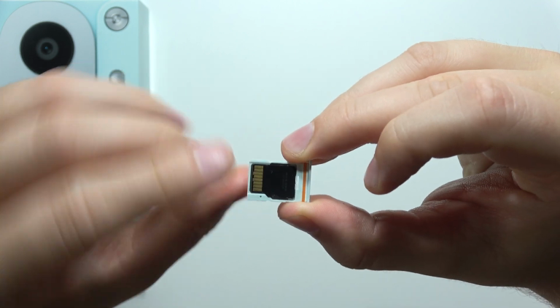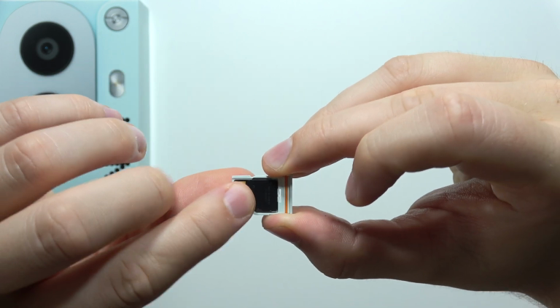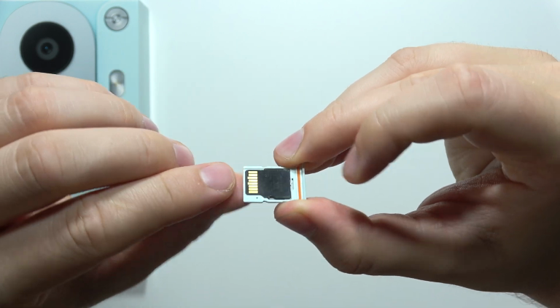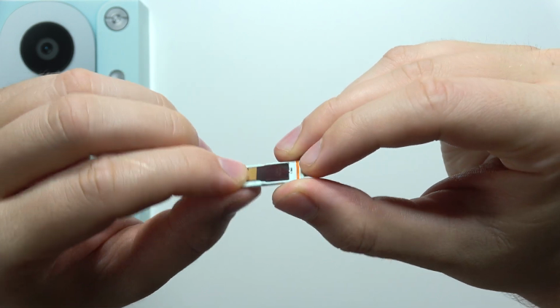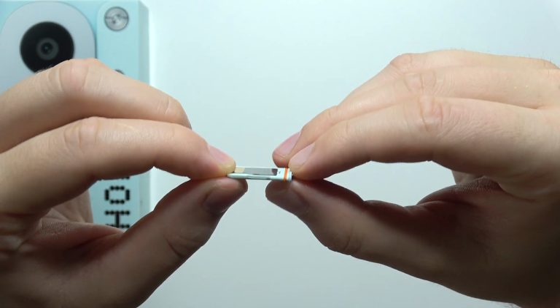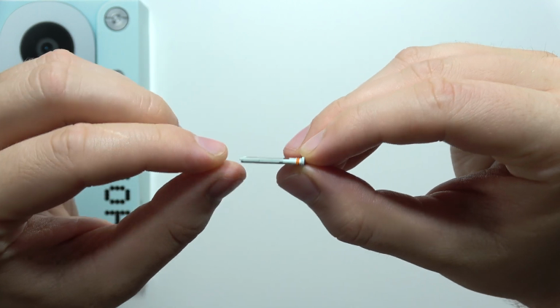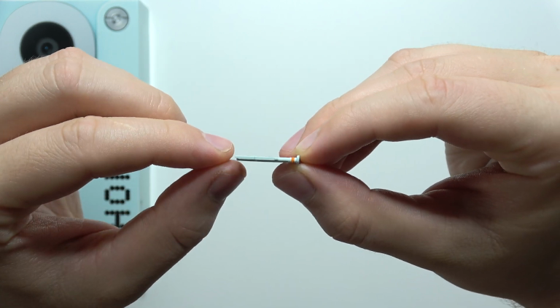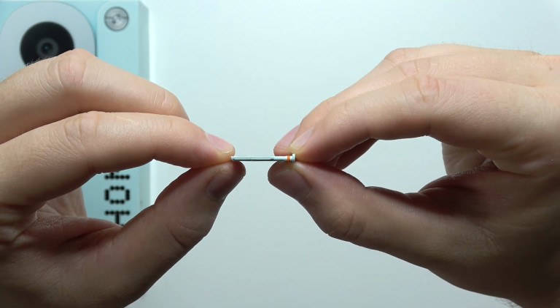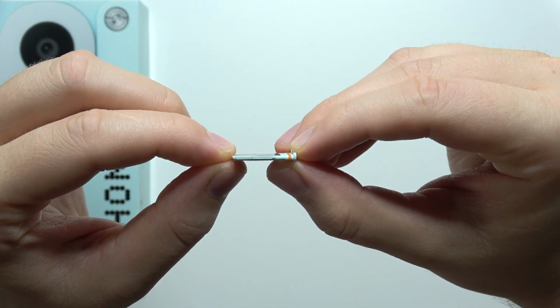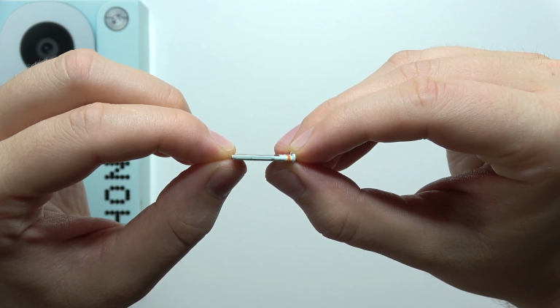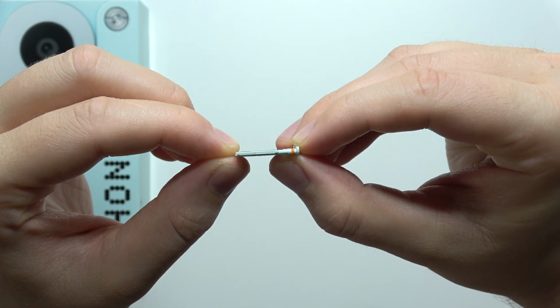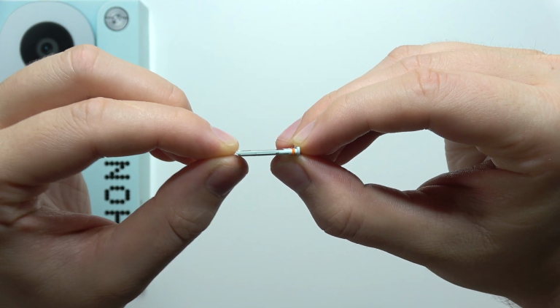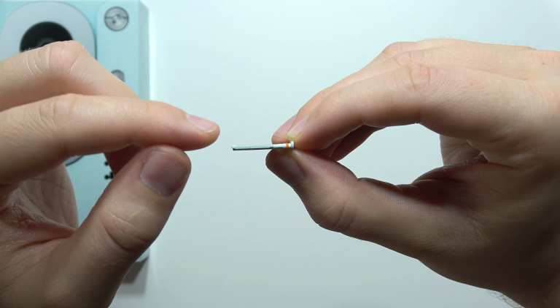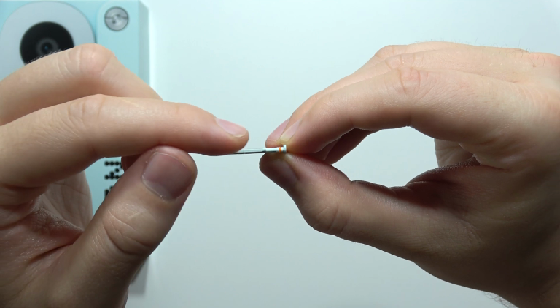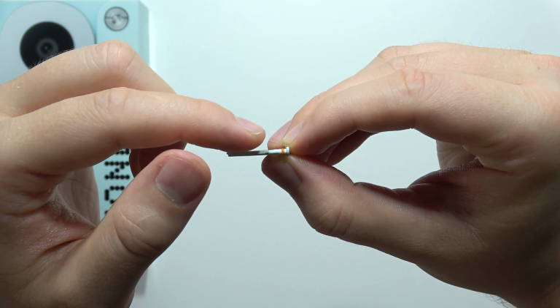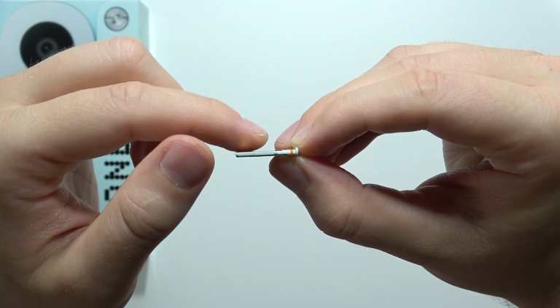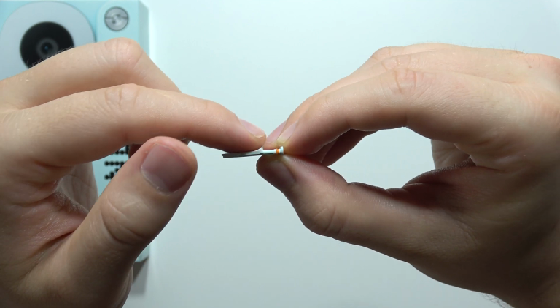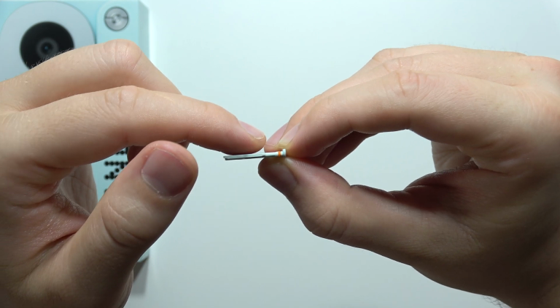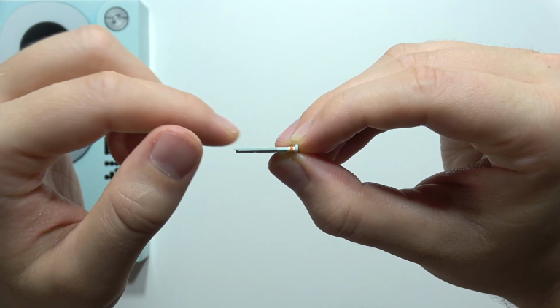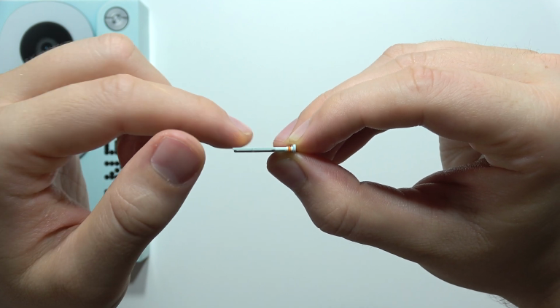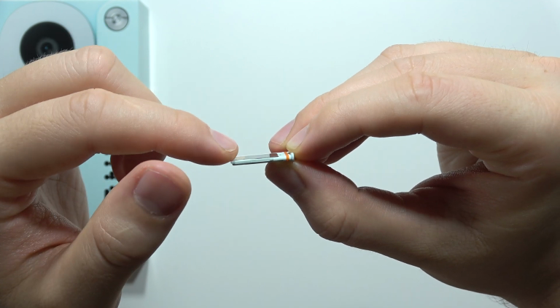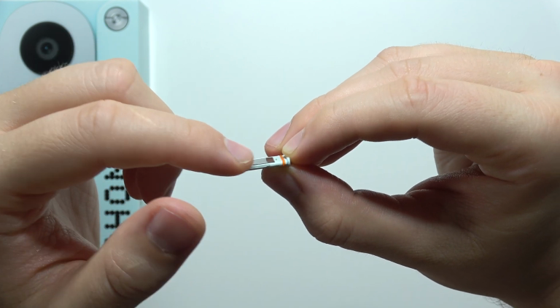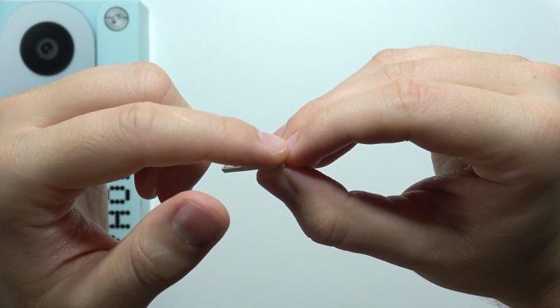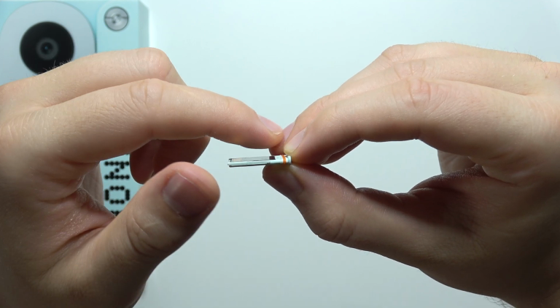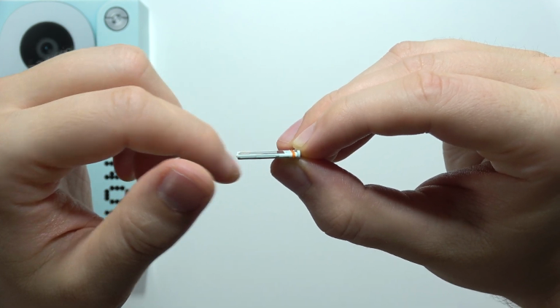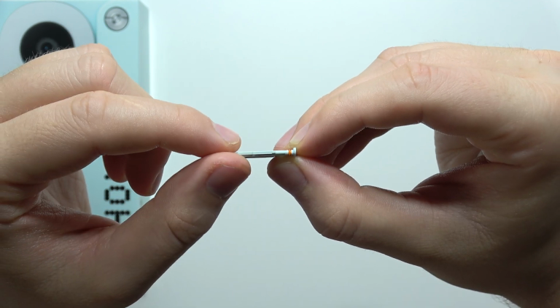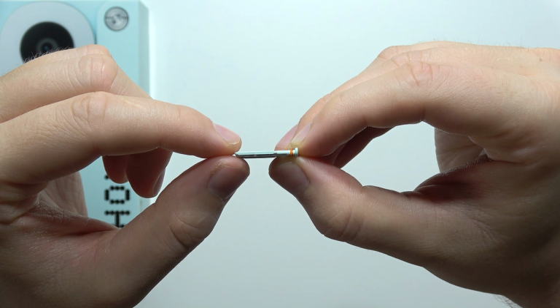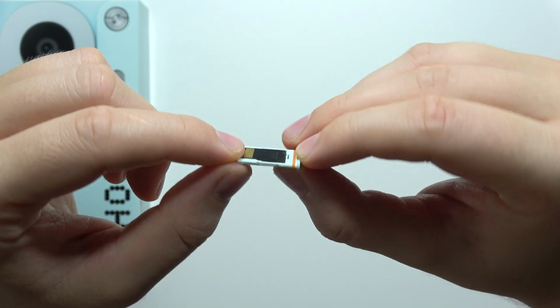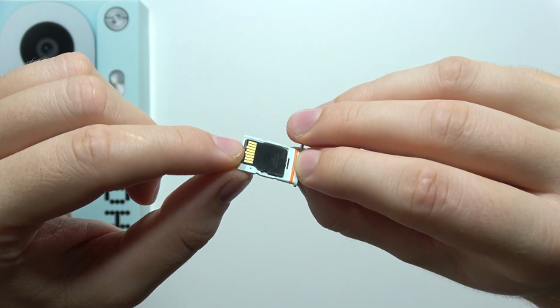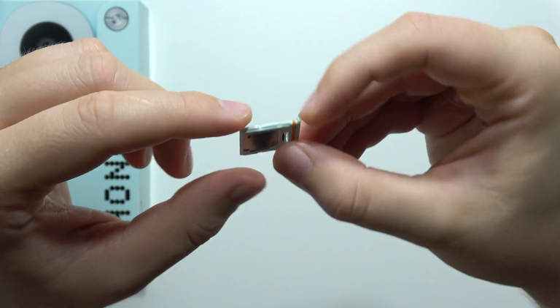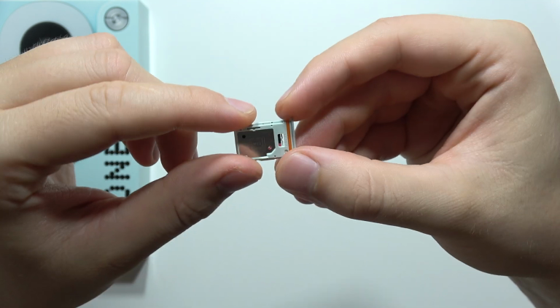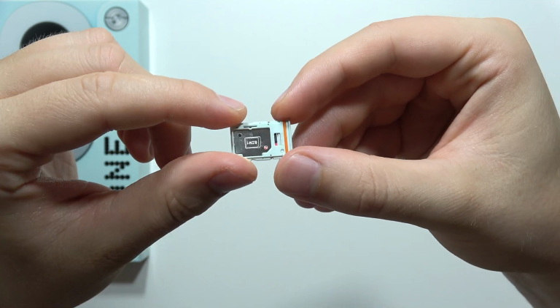Now we have to press it with your finger, and when you properly input the memory card inside the SIM slot it will be completely flat — your card will not go over the surface, over the slot. So that's how we can properly install it.